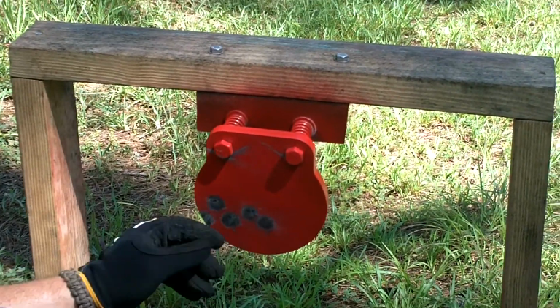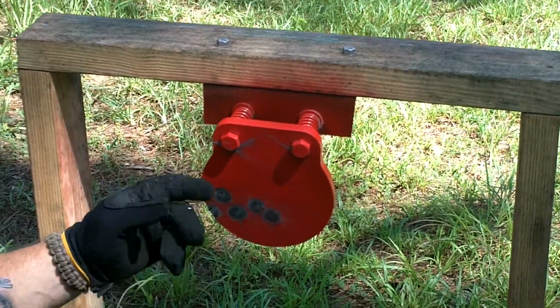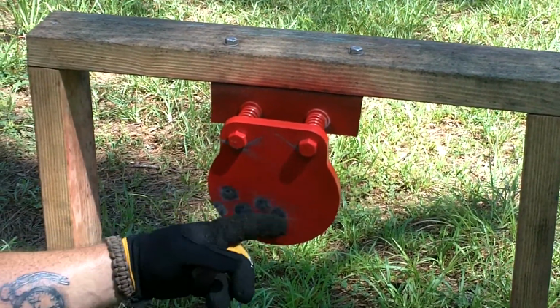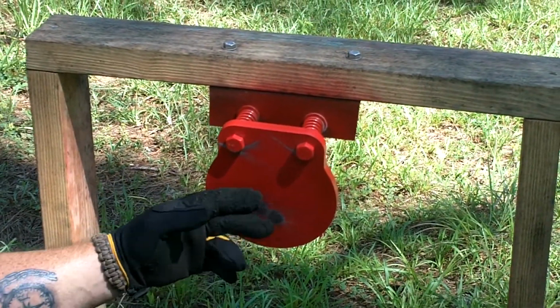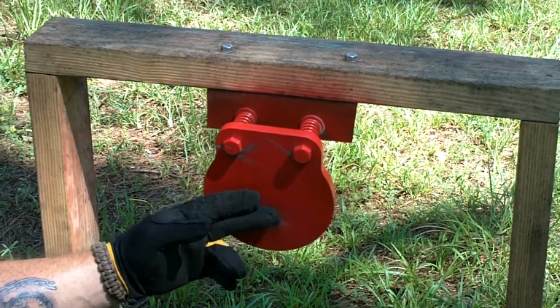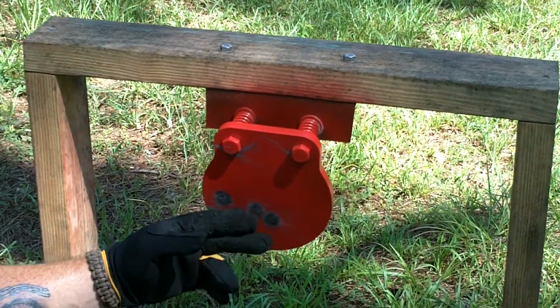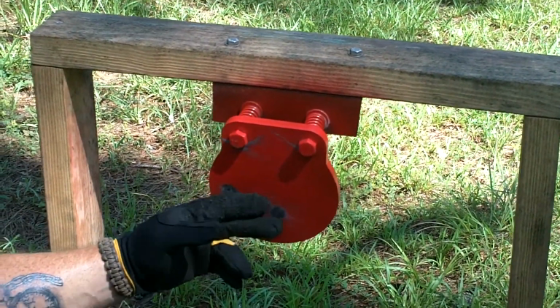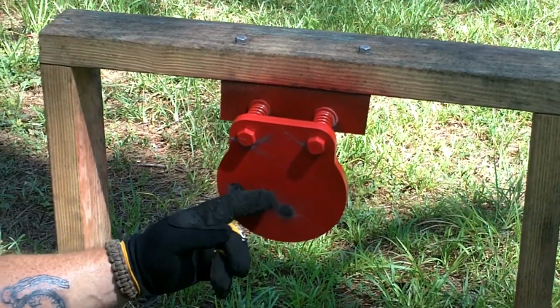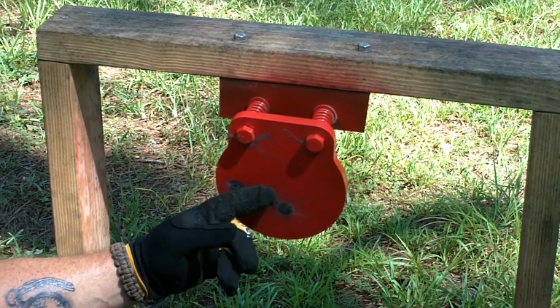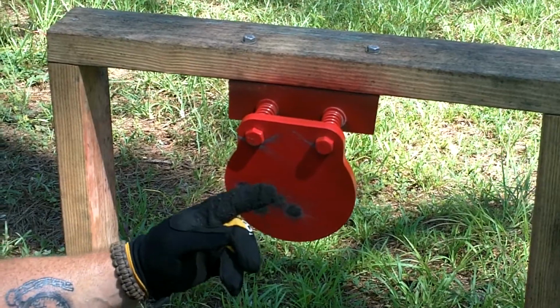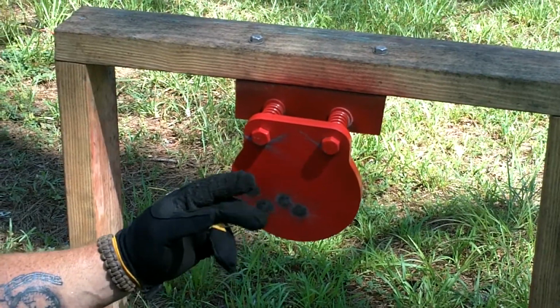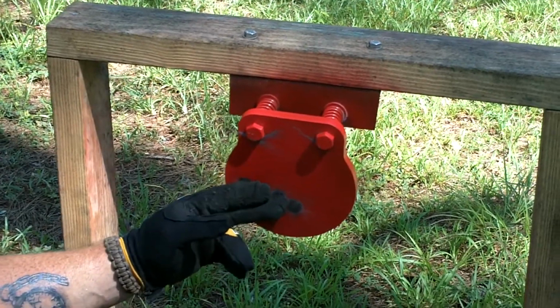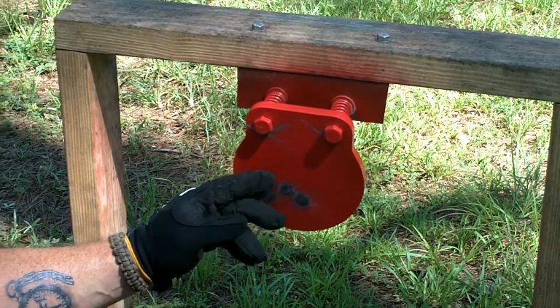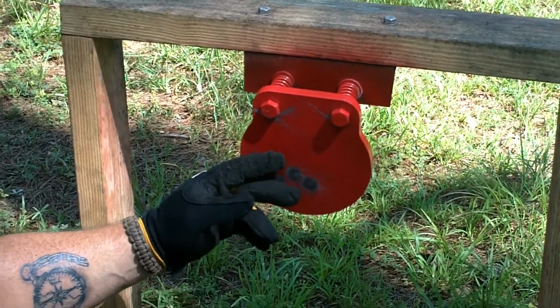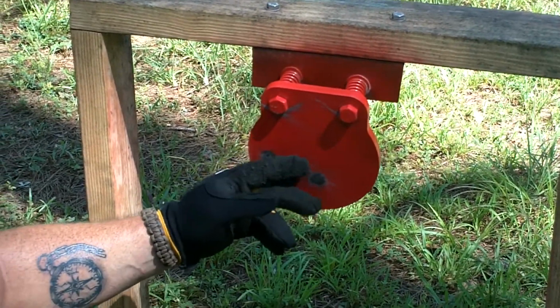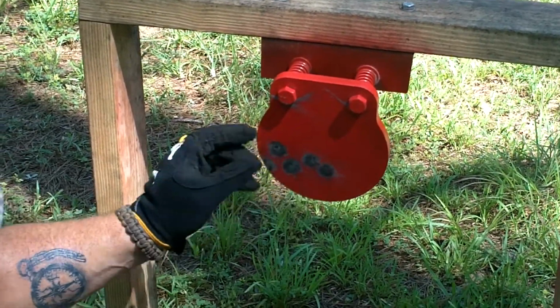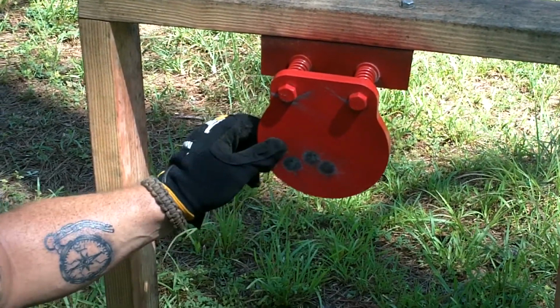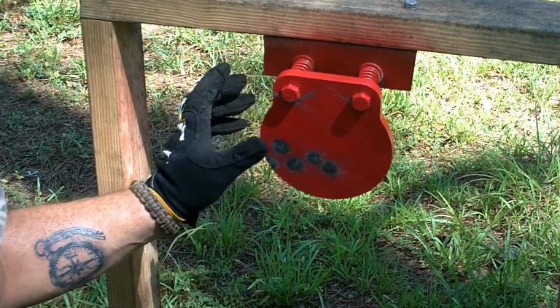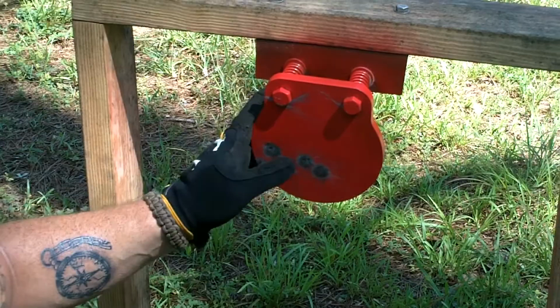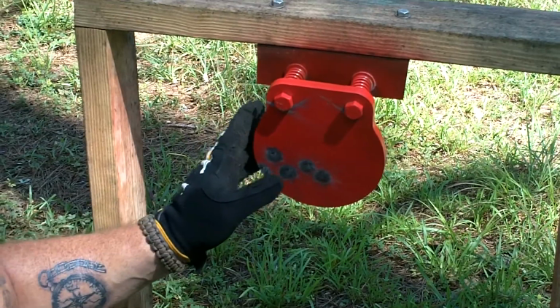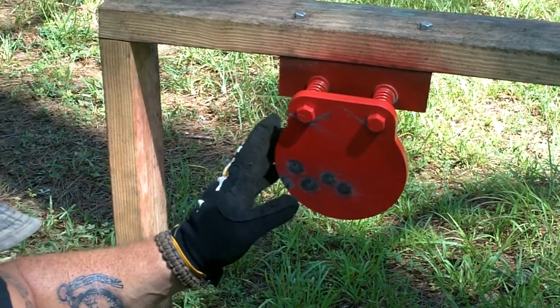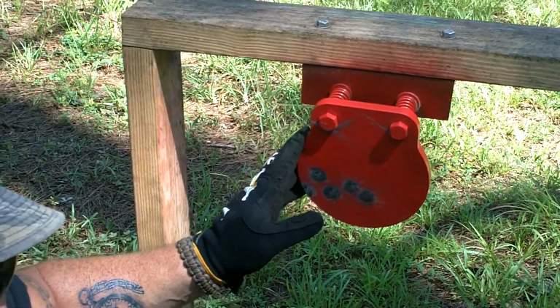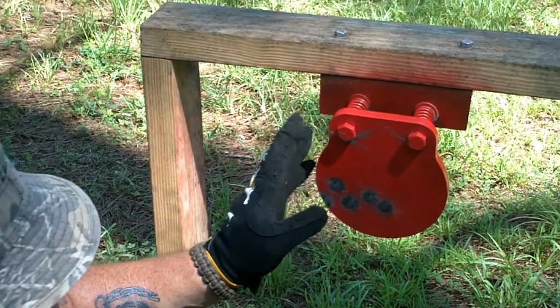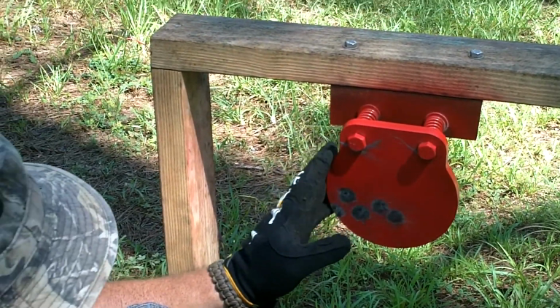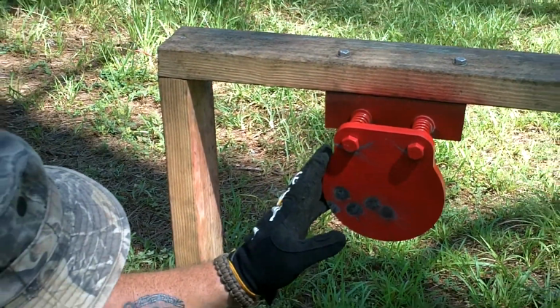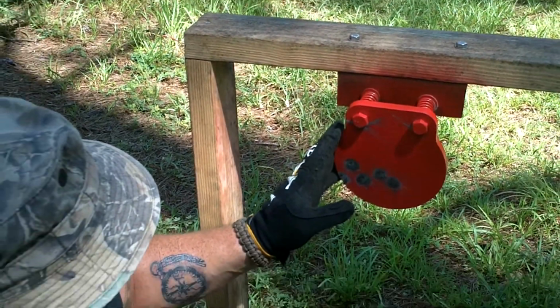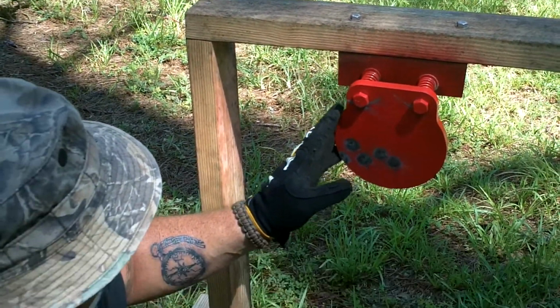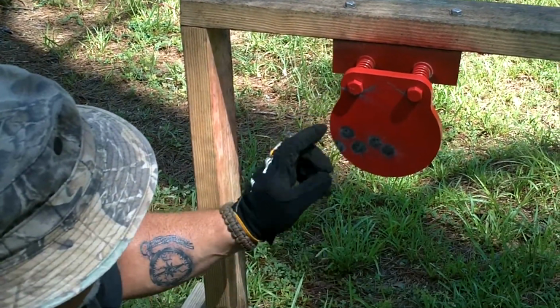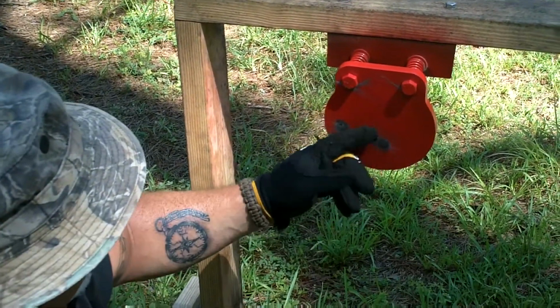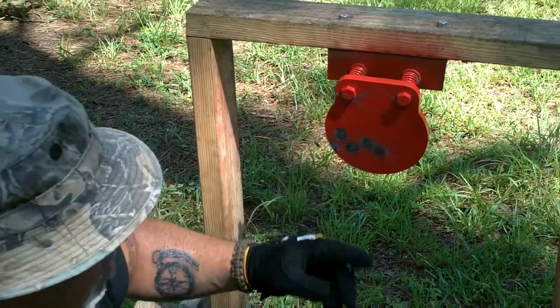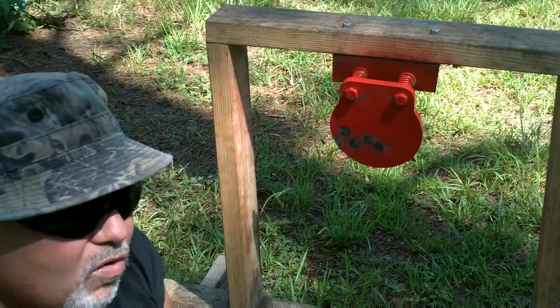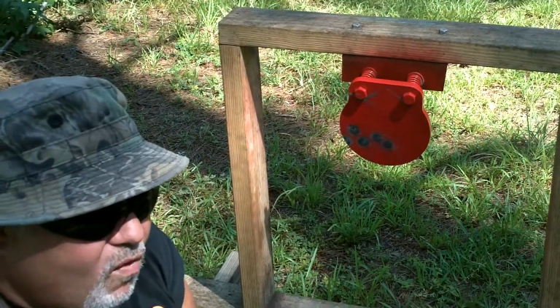That was pretty good. These AR500 targets always do their job and don't pit. You put a lot of rounds downrange and, you know, very good. We're going to back up and do it with the 40.